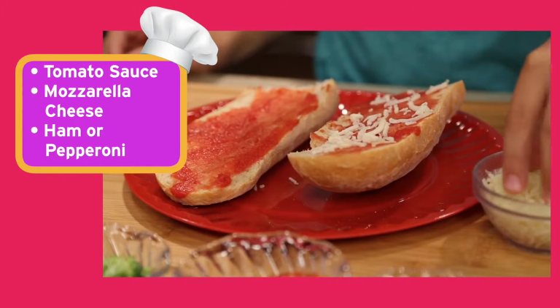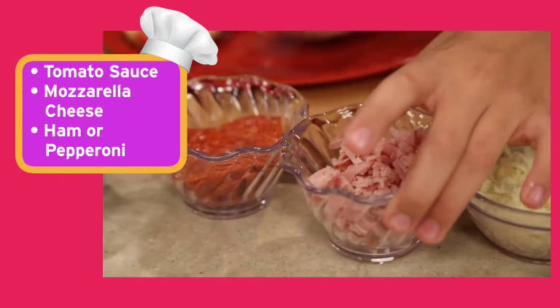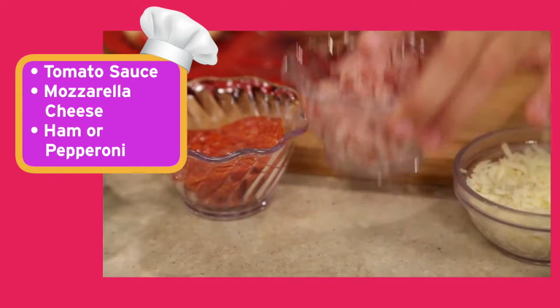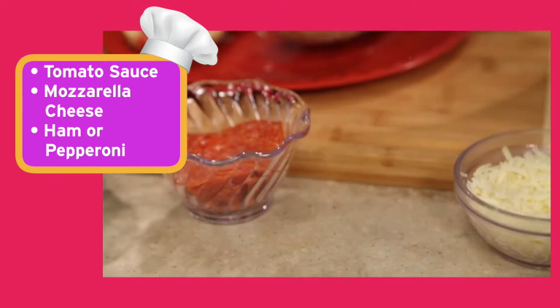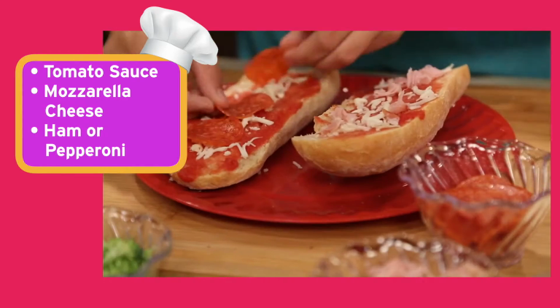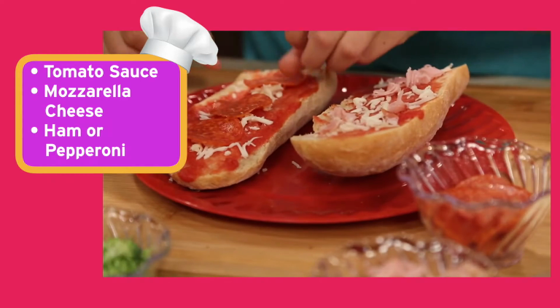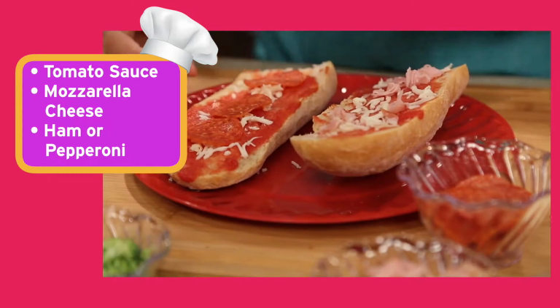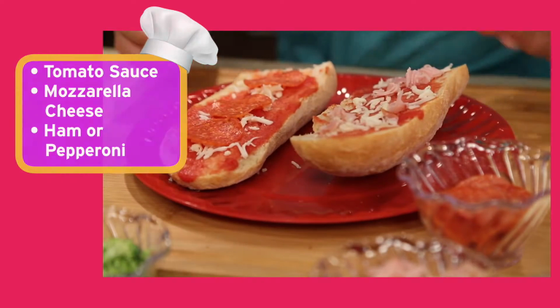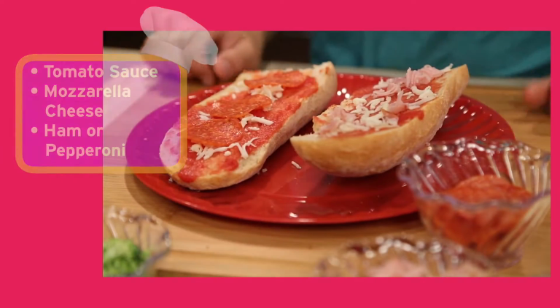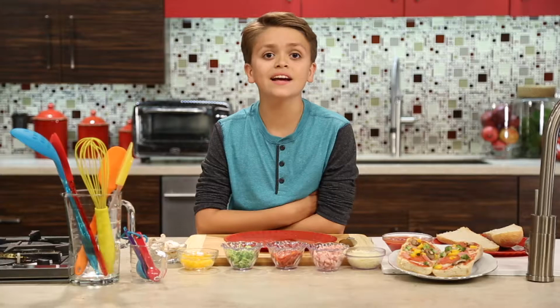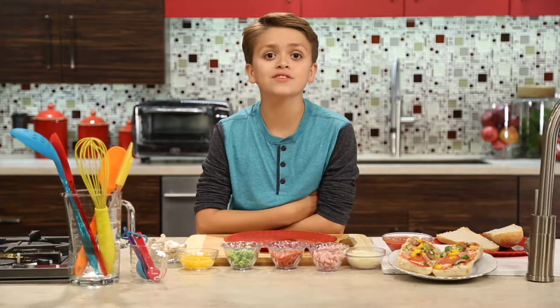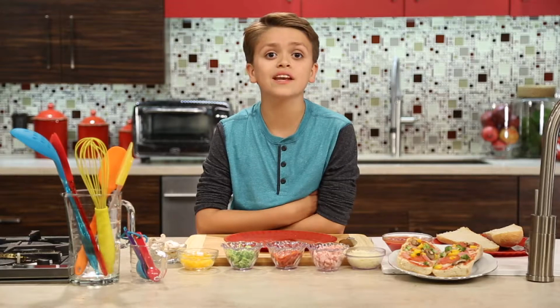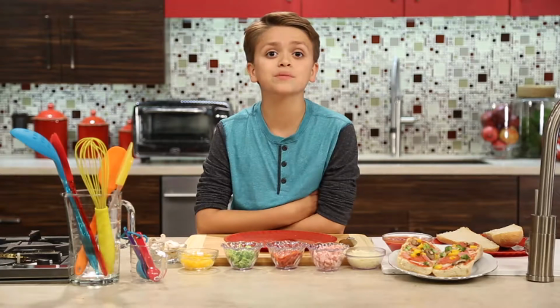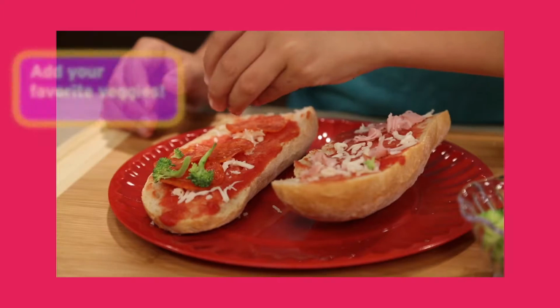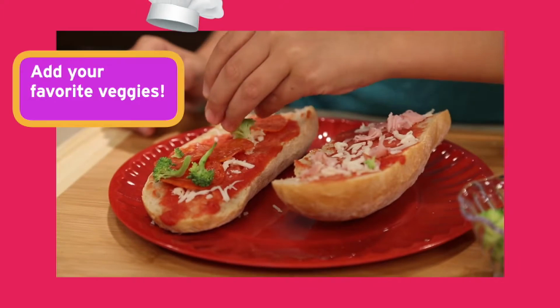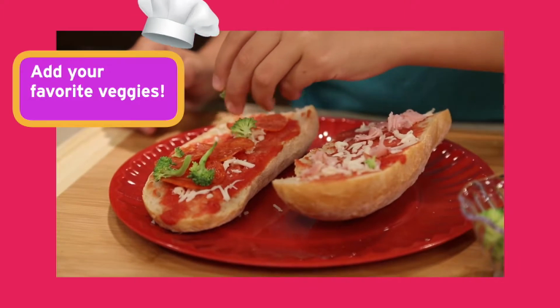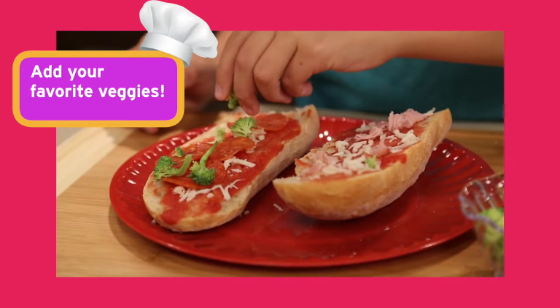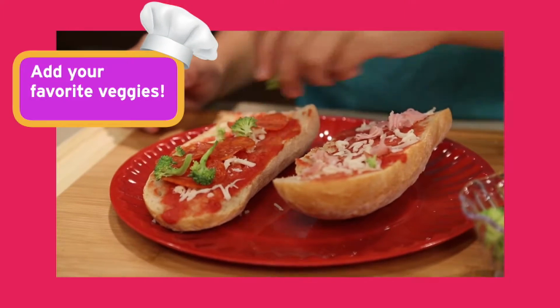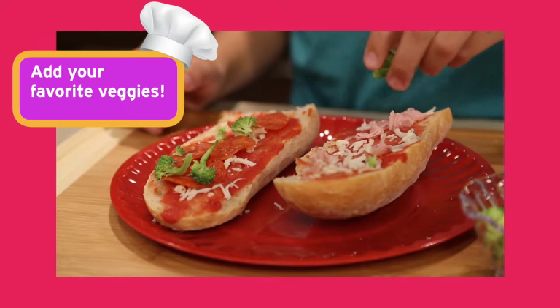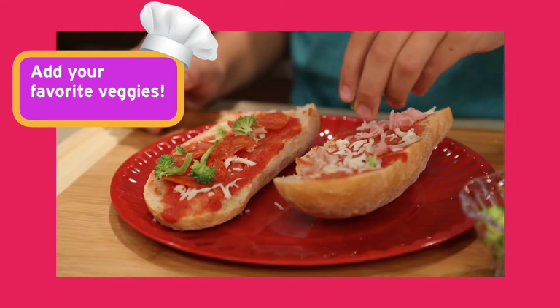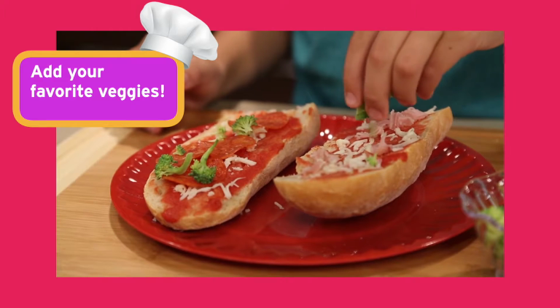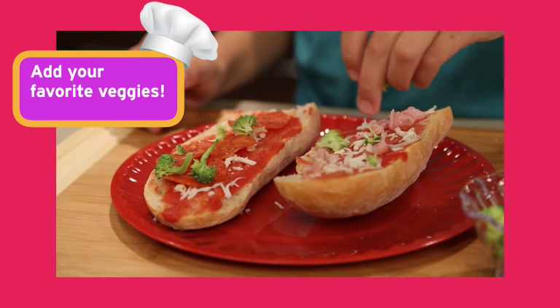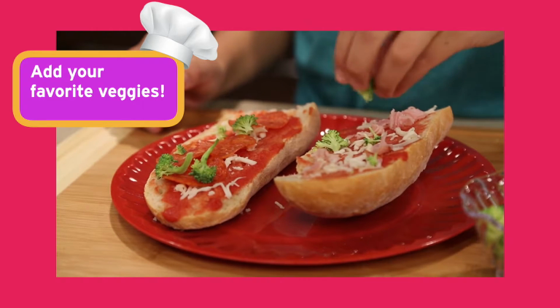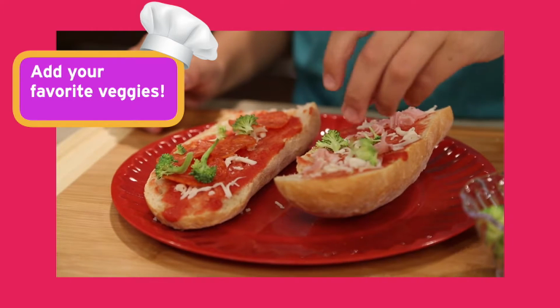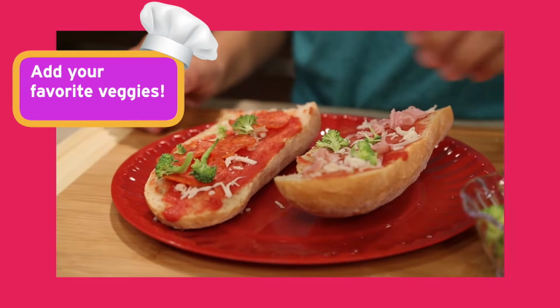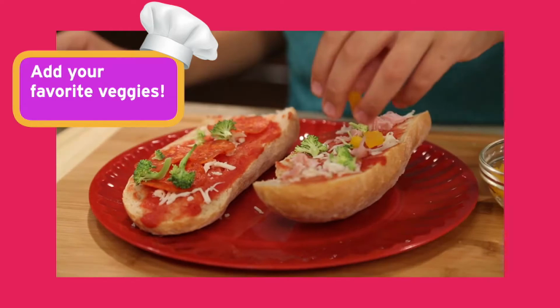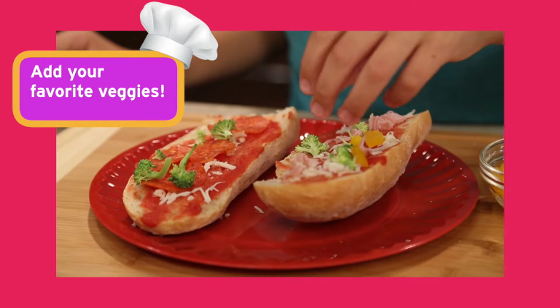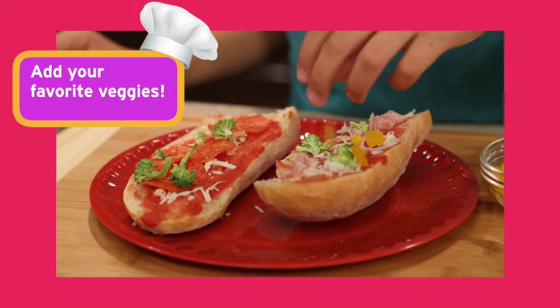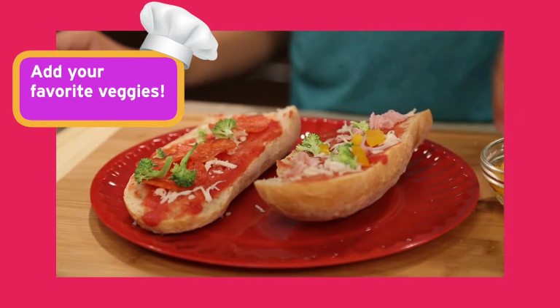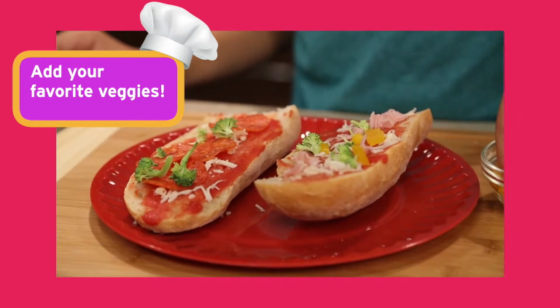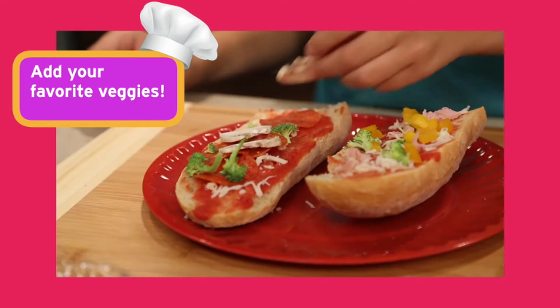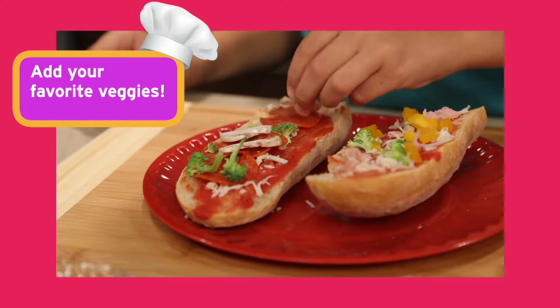Add ham or sliced pepperoni for protein. Next, use any vegetables you like. I'm using broccoli, rich in vitamins B, C, and K, and some yellow bell peppers and mushrooms.